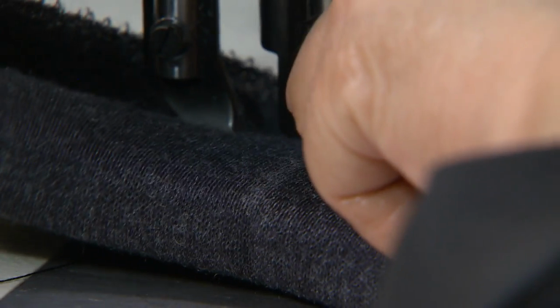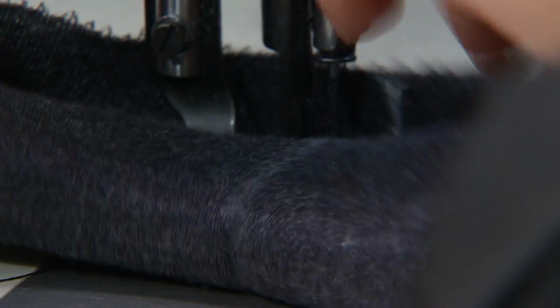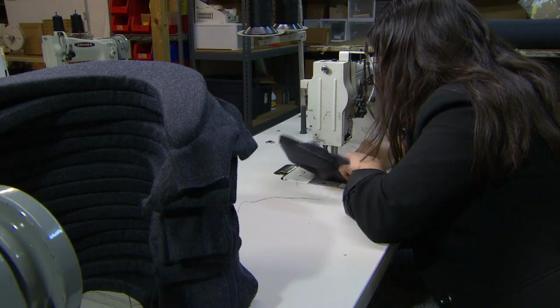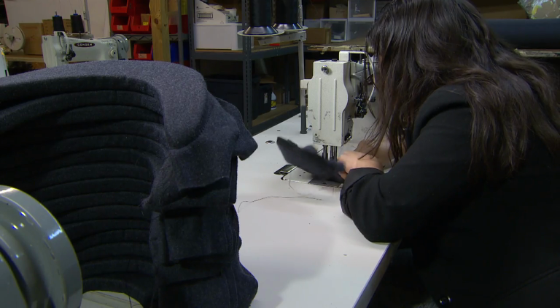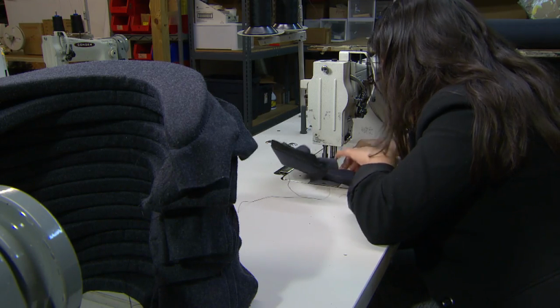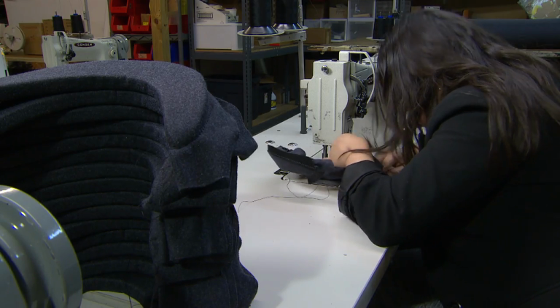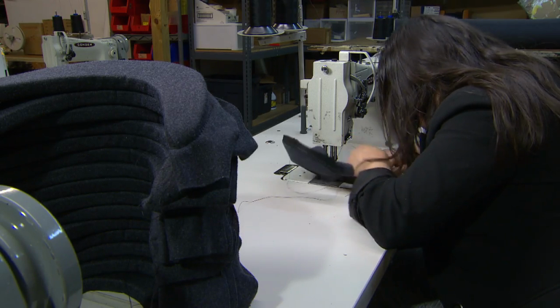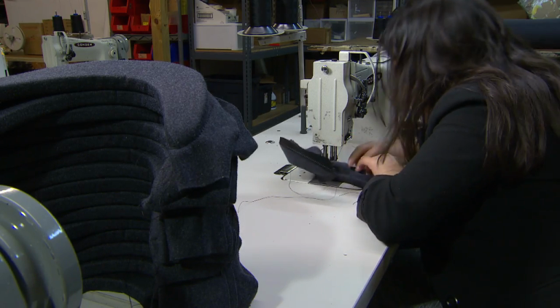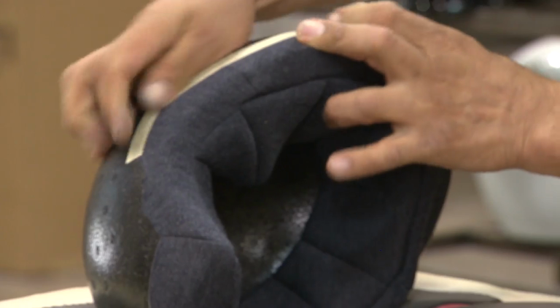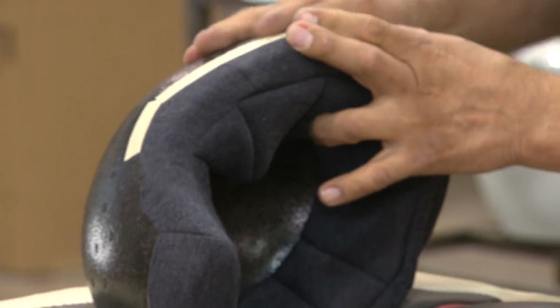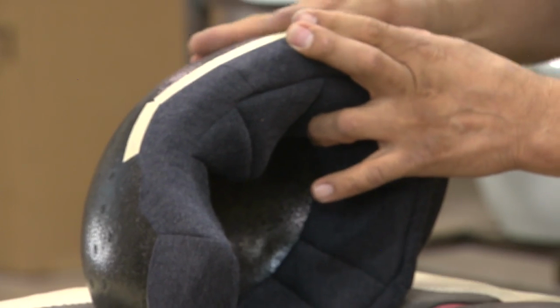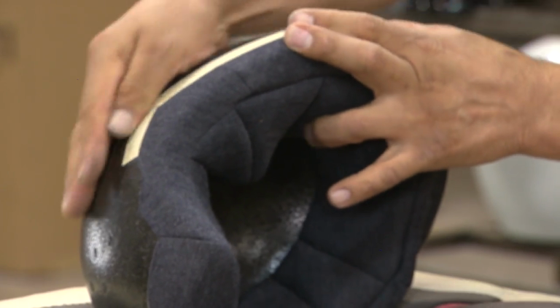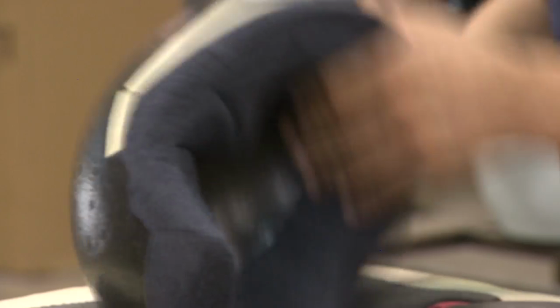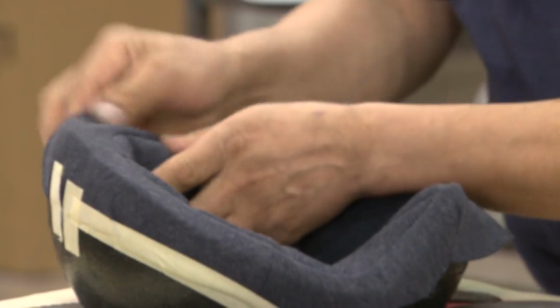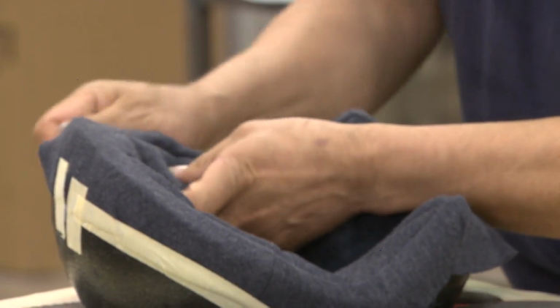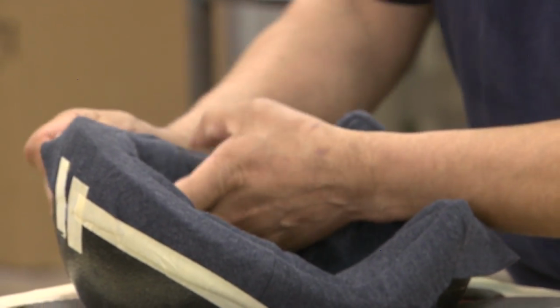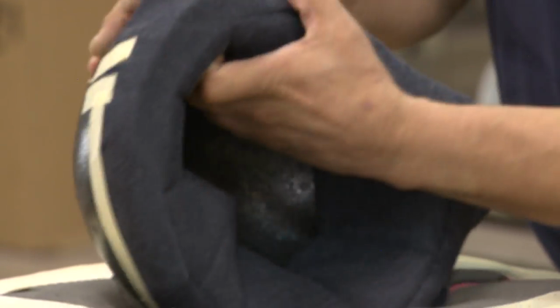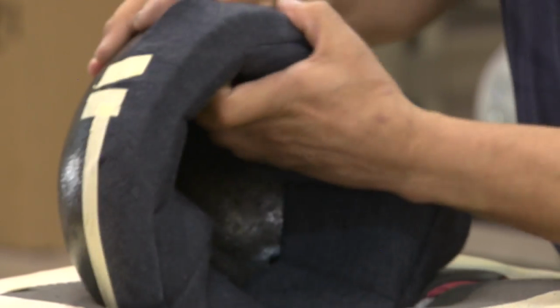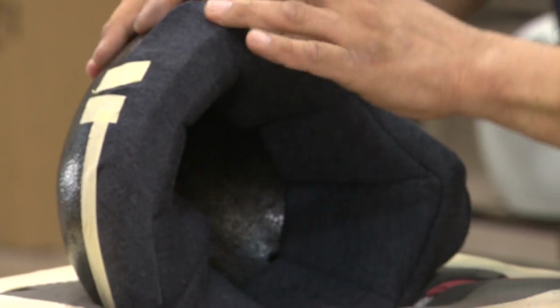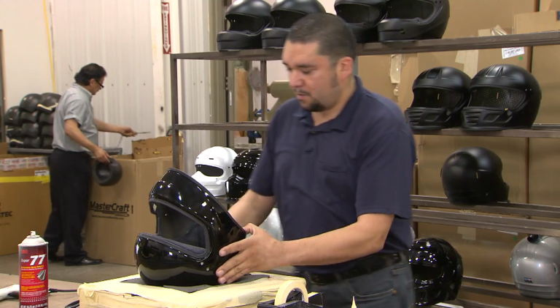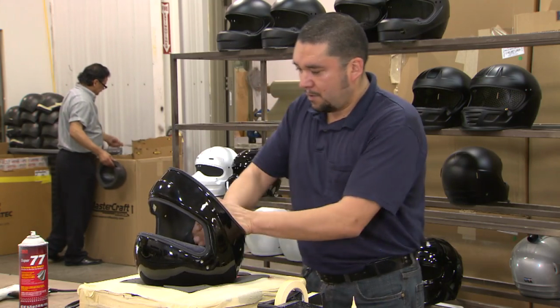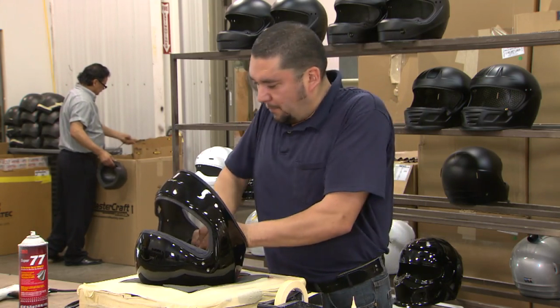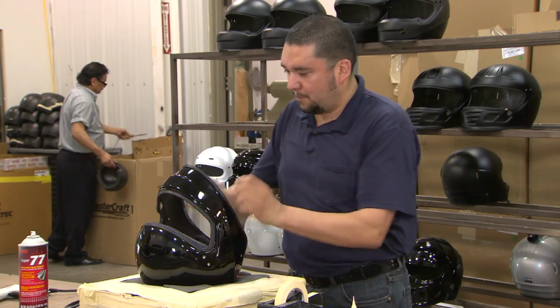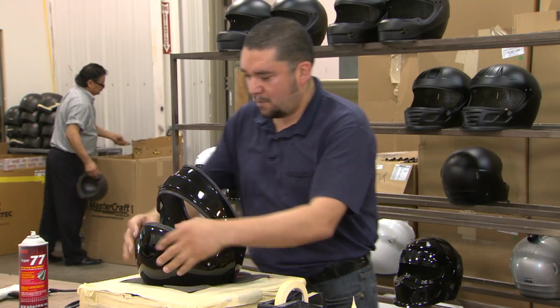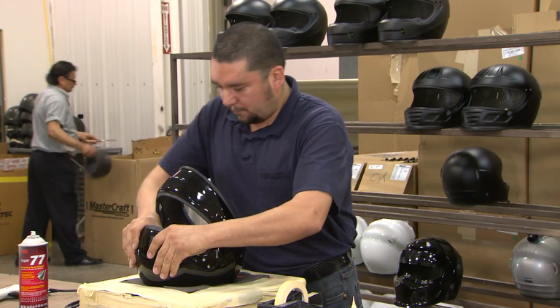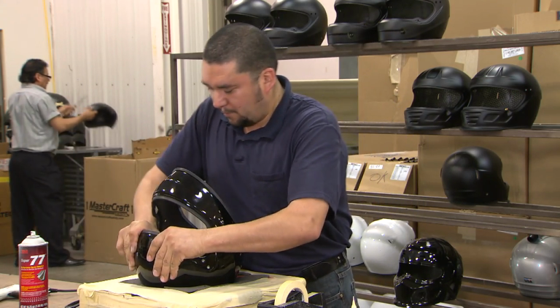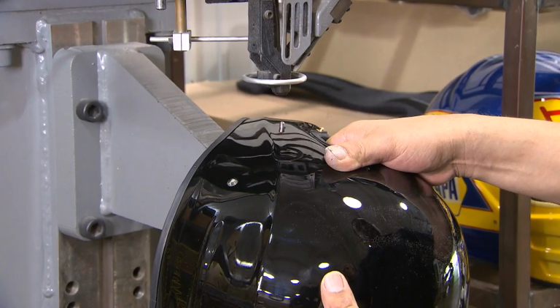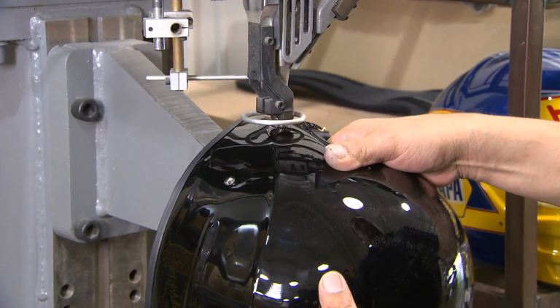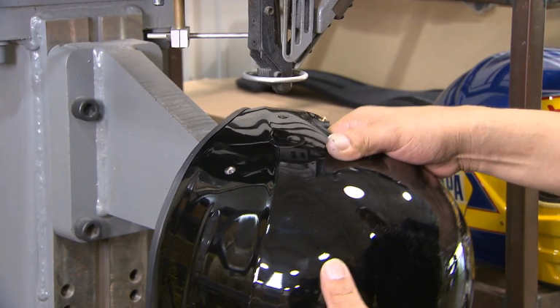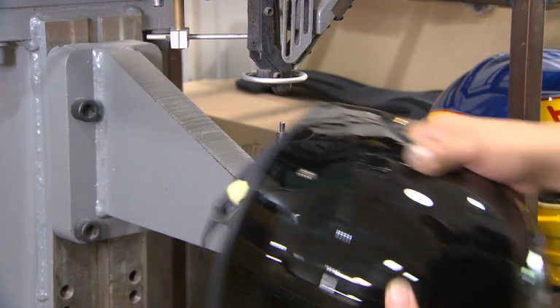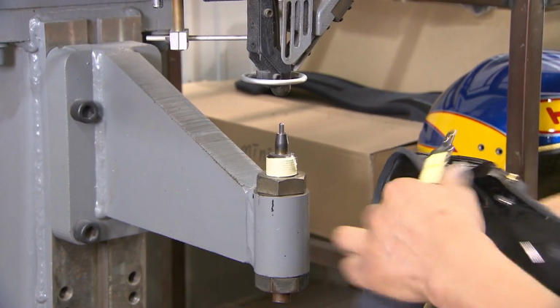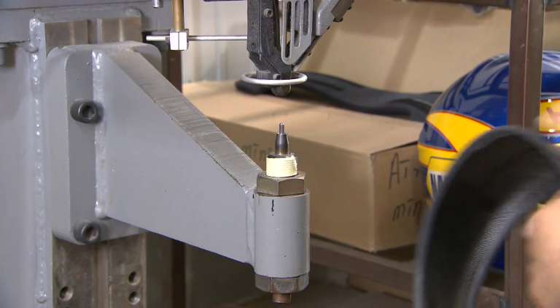Then the comfort foam, already hand-sewn with Nomex around the outside, is placed inside that liner and taped into place. Once this is installed inside the shell, you add some hardware, put in the rest of the padding, and you're good to go.